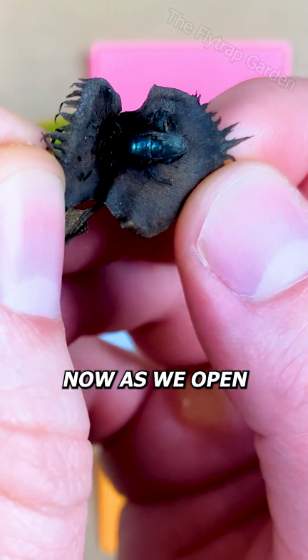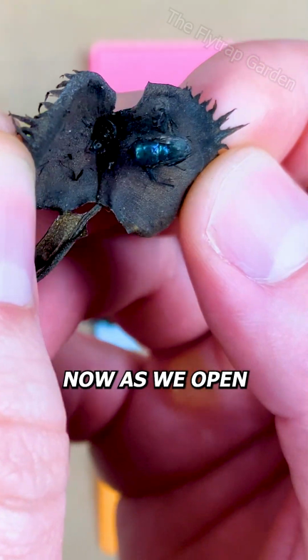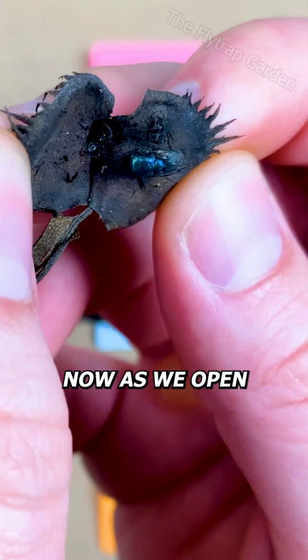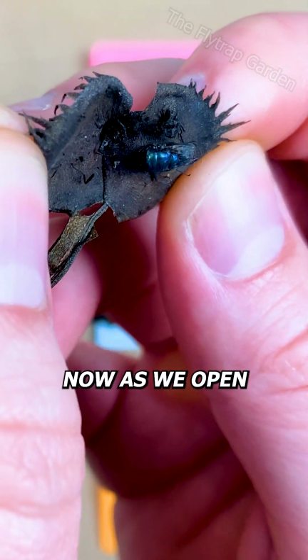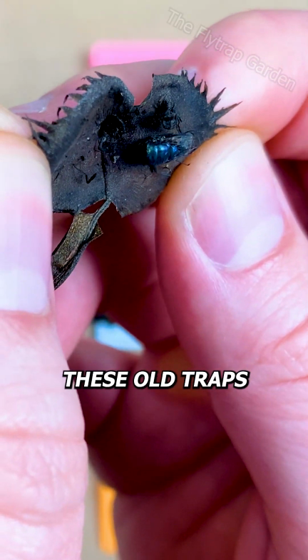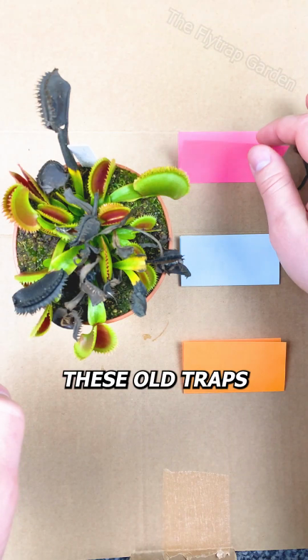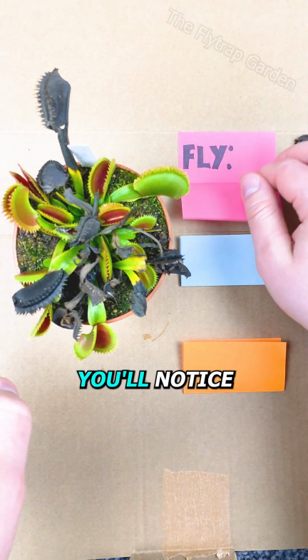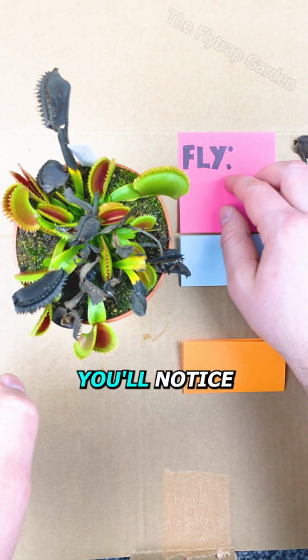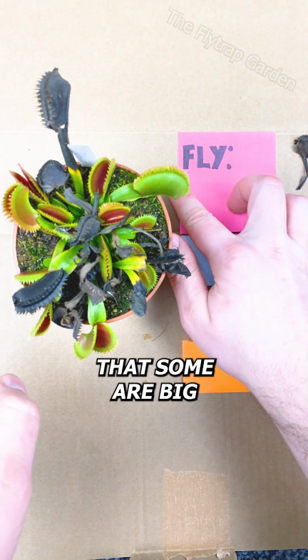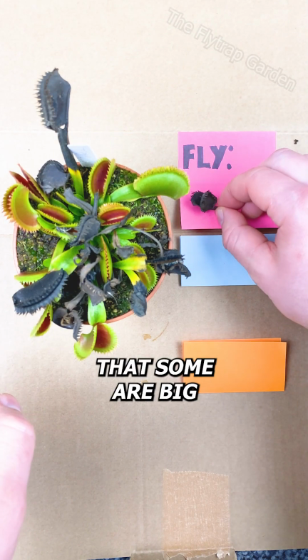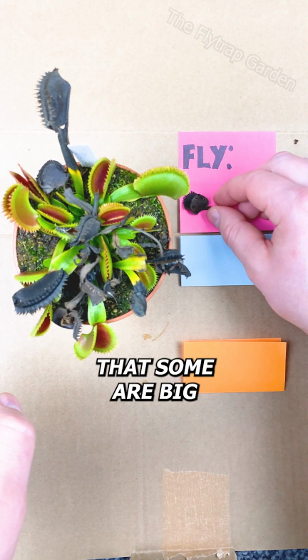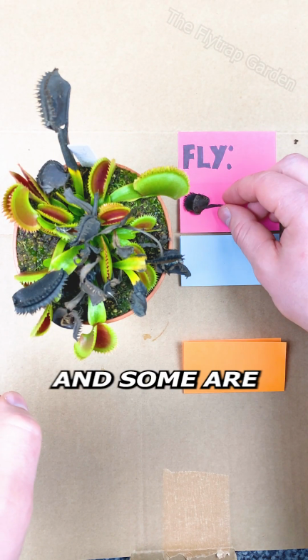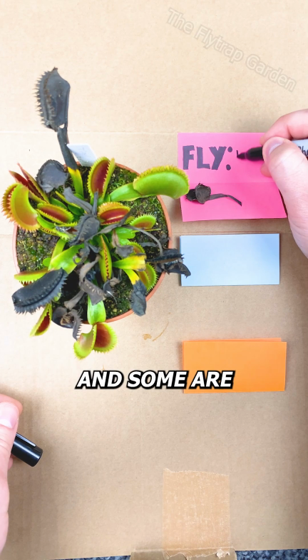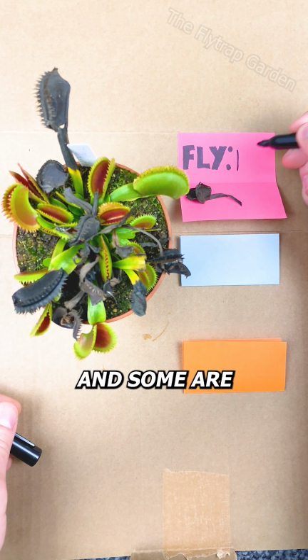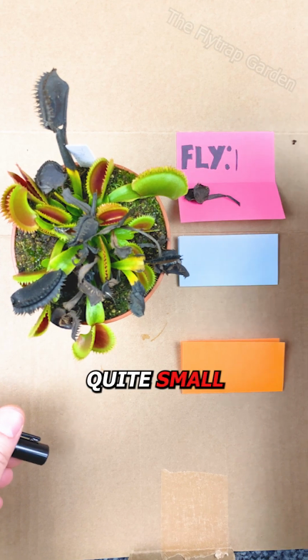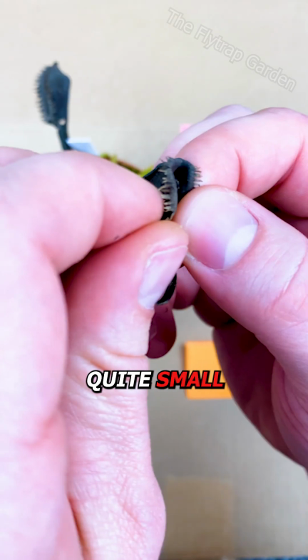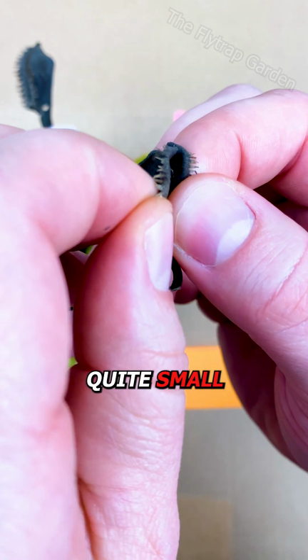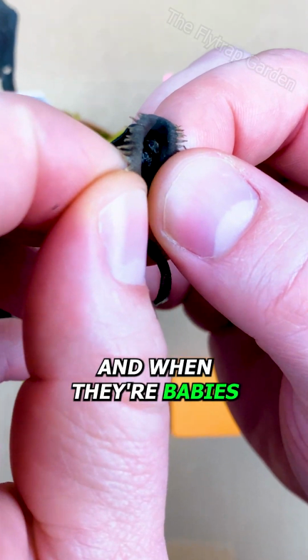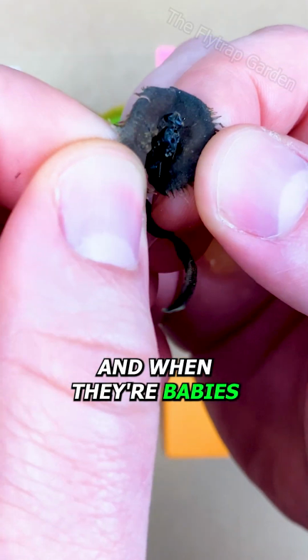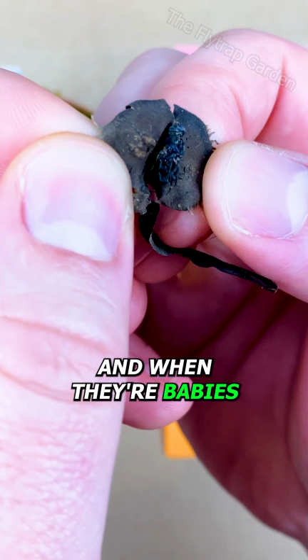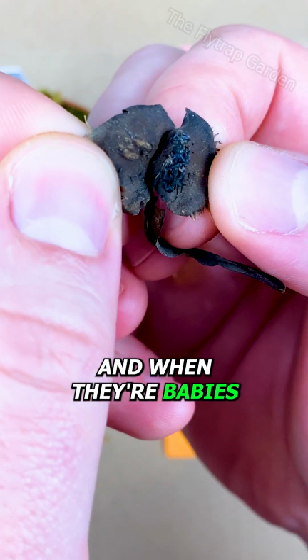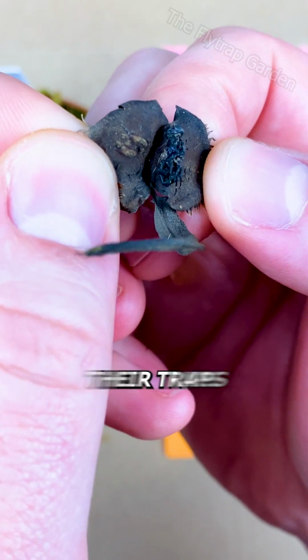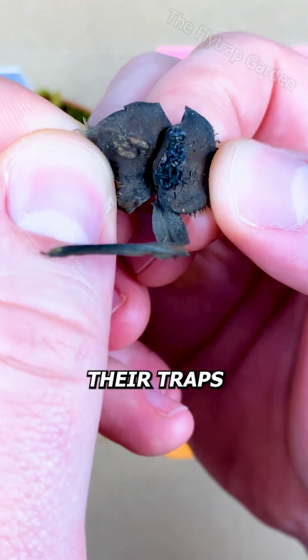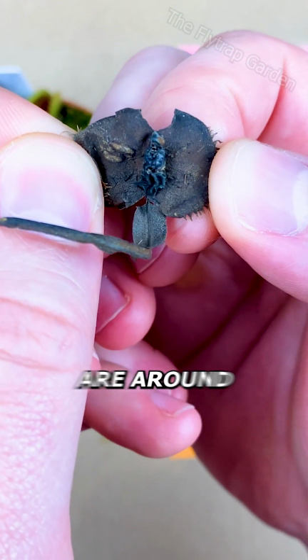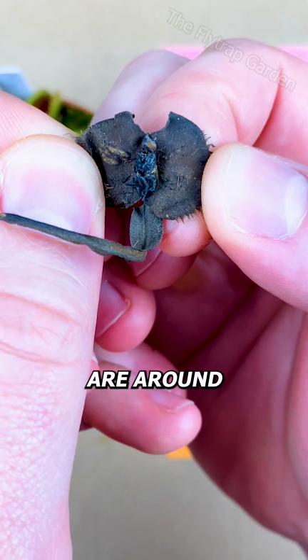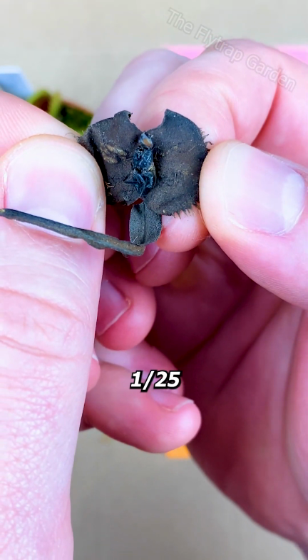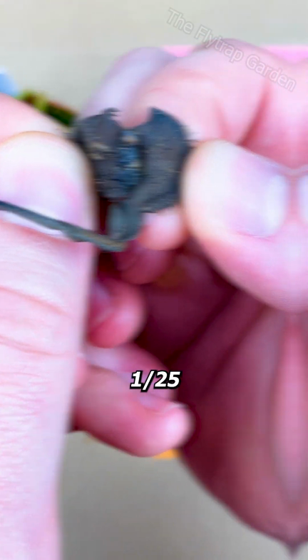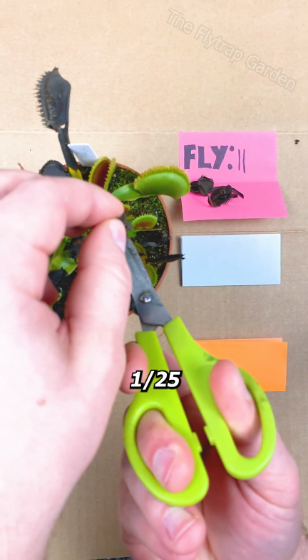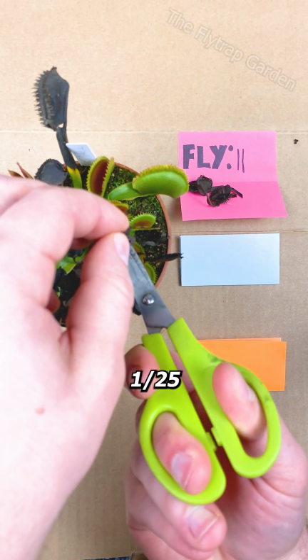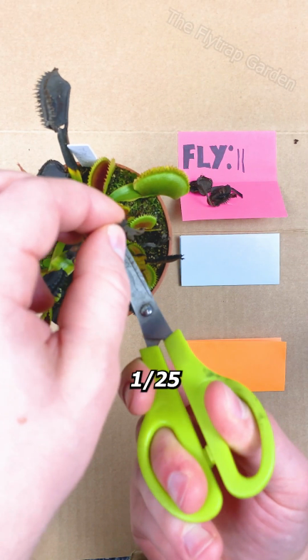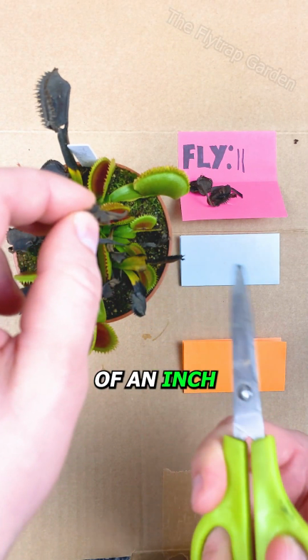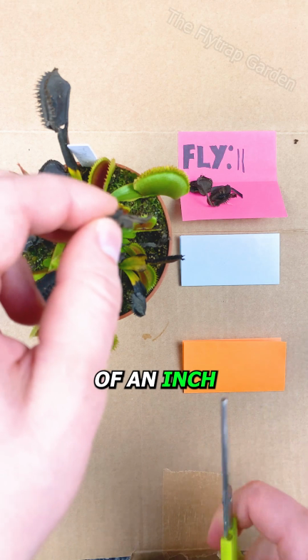Now, as we open these old traps, you'll notice that some are big and some are quite small. And when they're babies, their traps are around 1/25th of an inch.